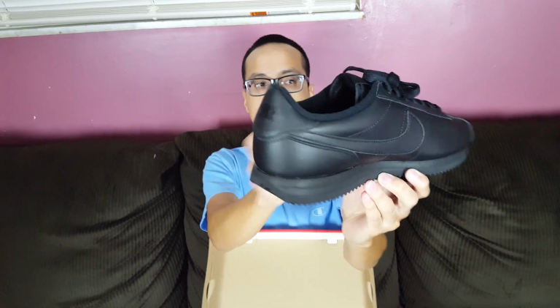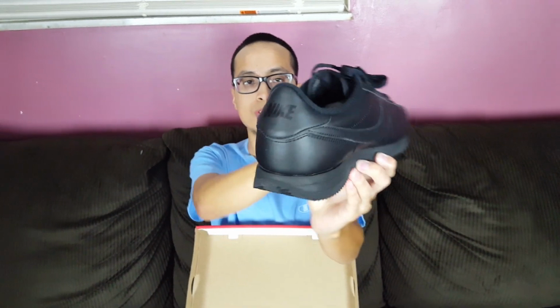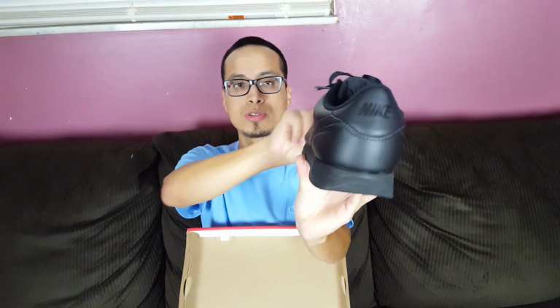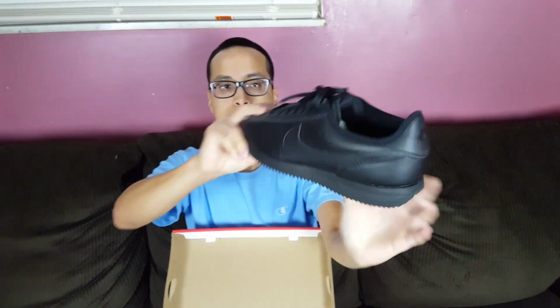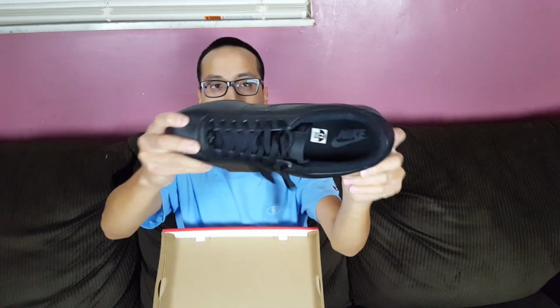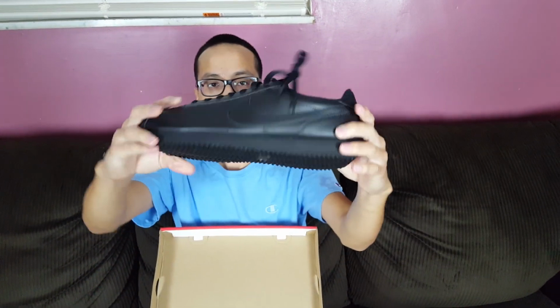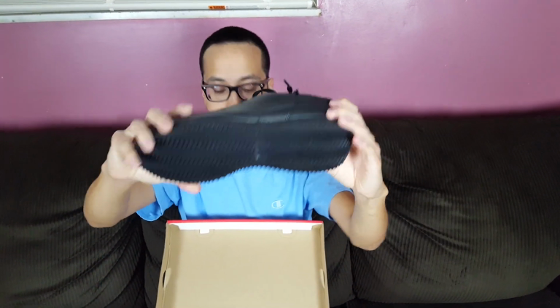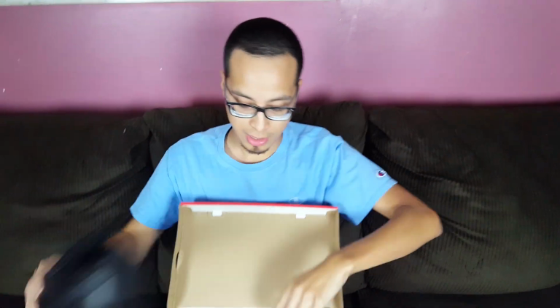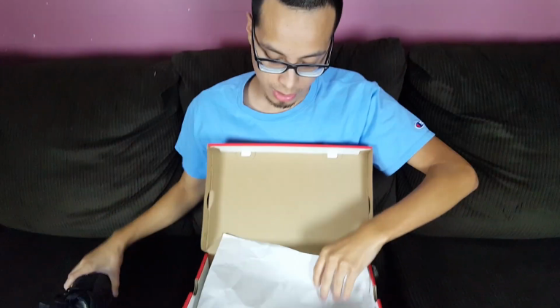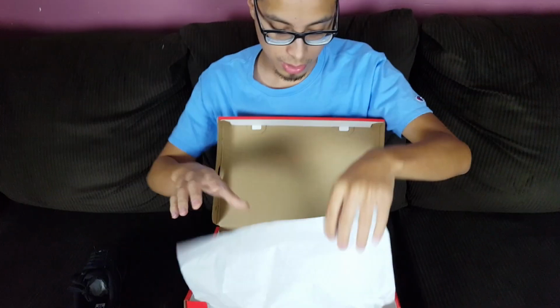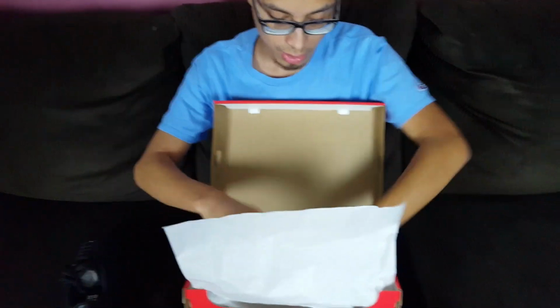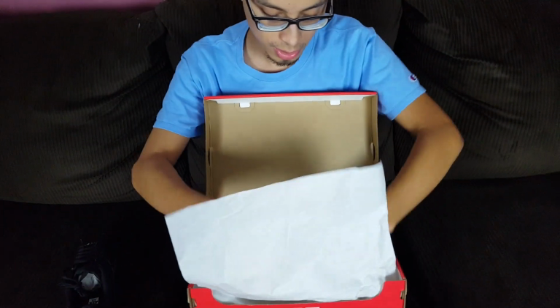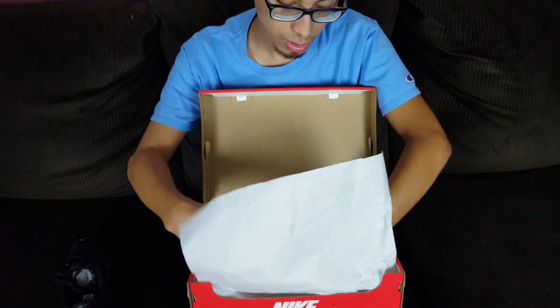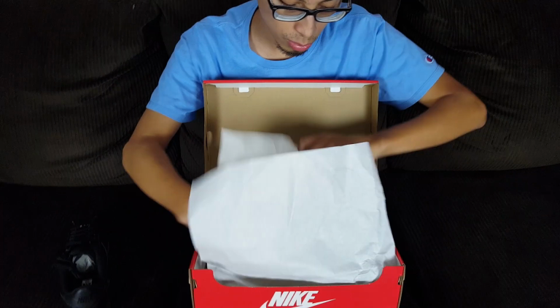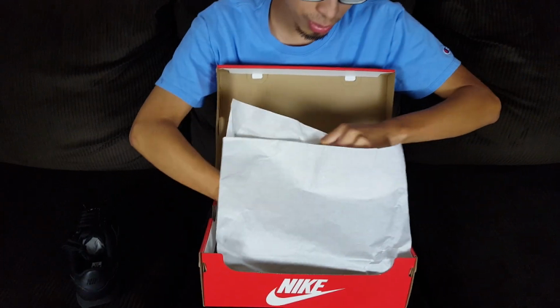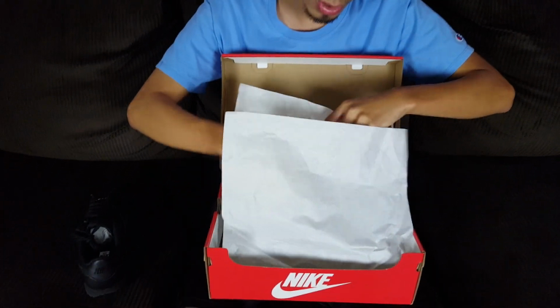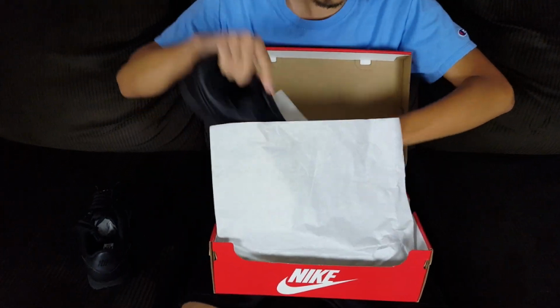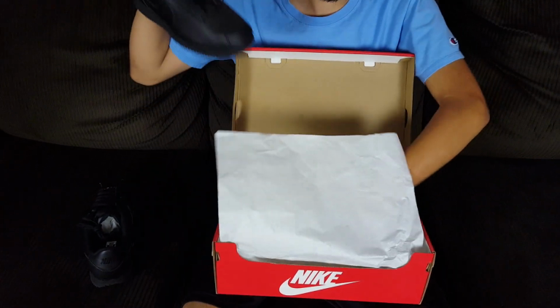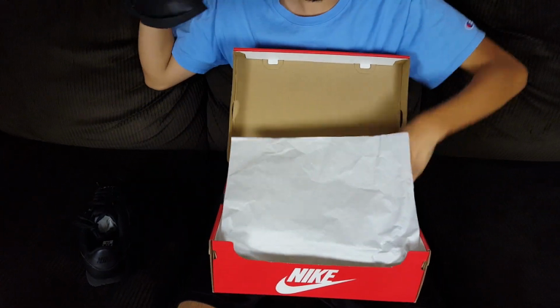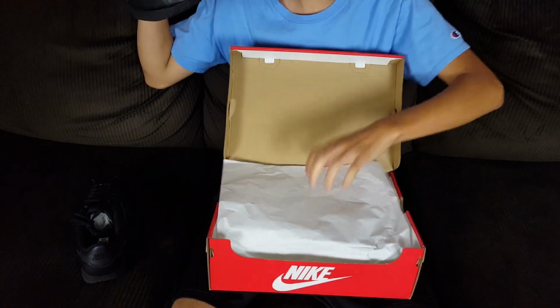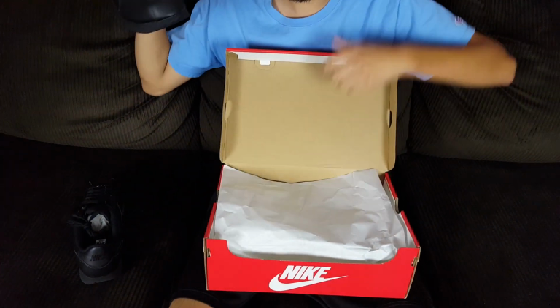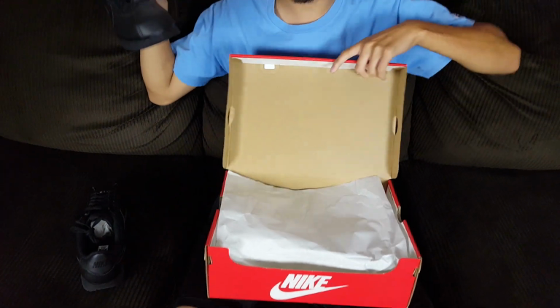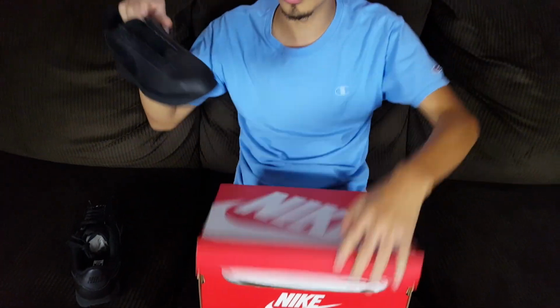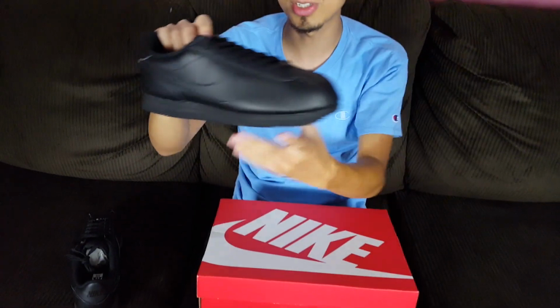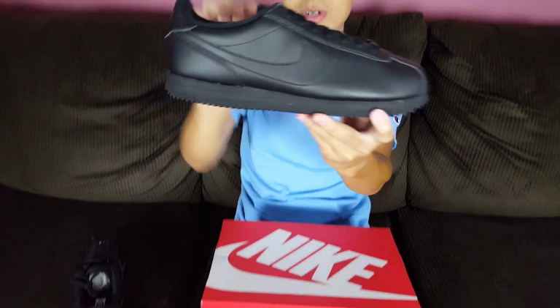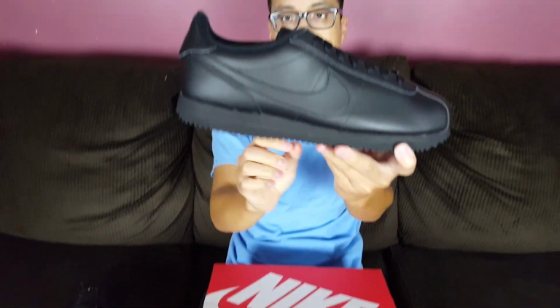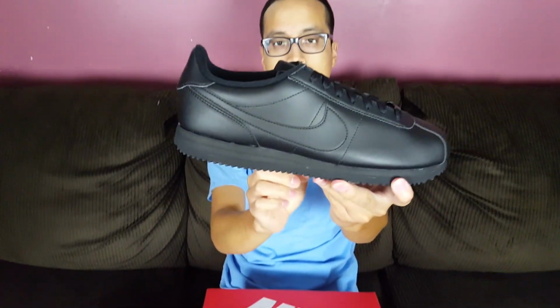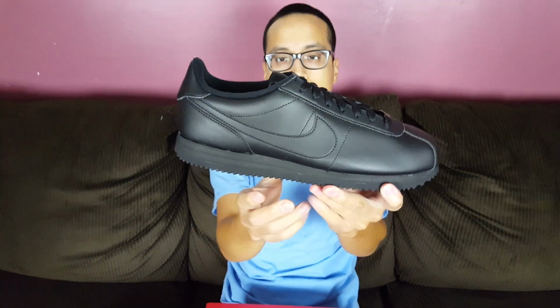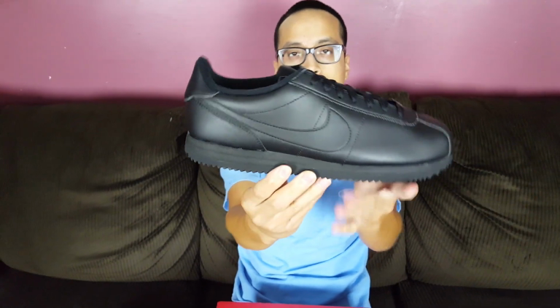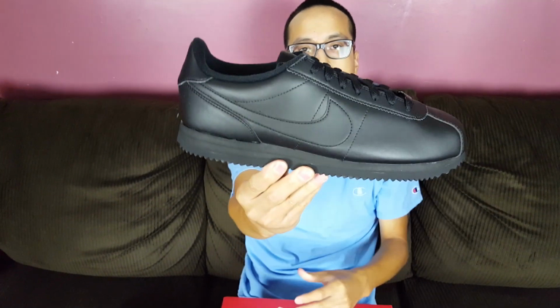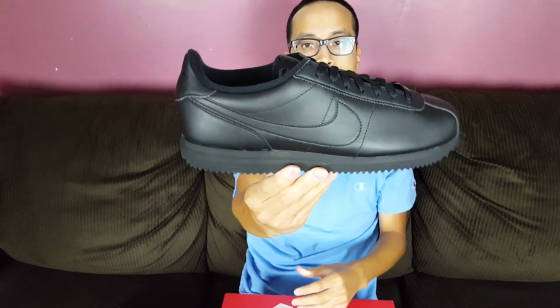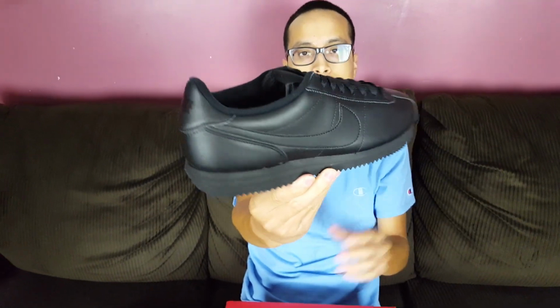You can't go wrong with these — you can wear them with everything. They're classic. Like I said, they're worth your buck. After the $15 off, I paid a little bit under $60, which is really good.